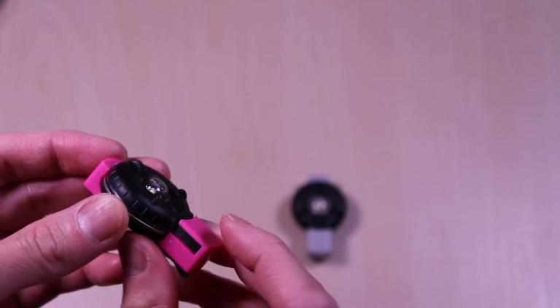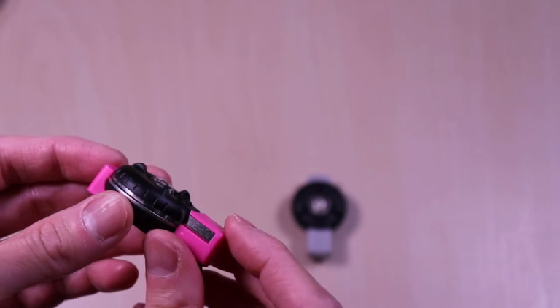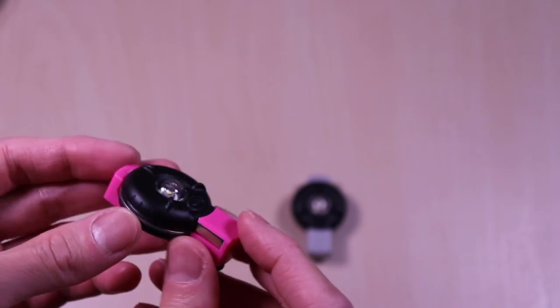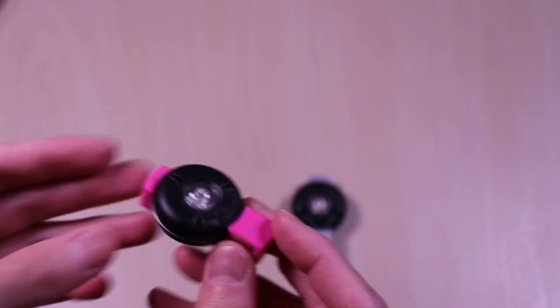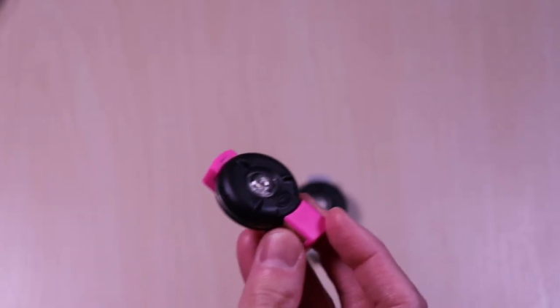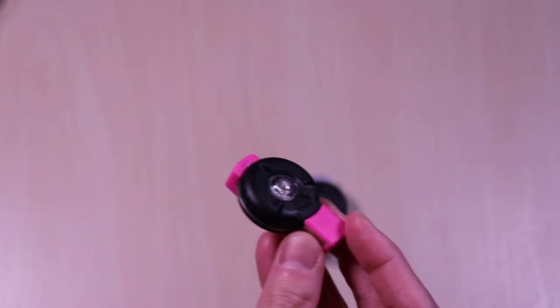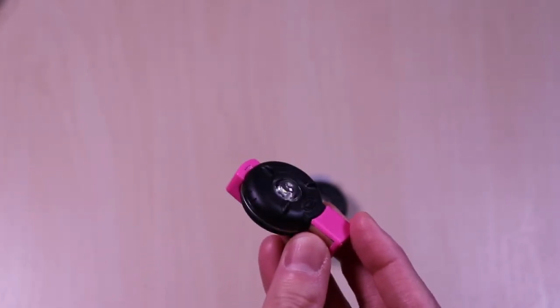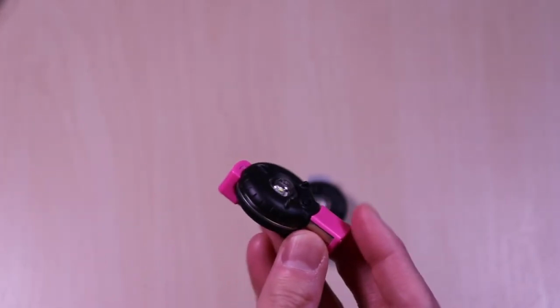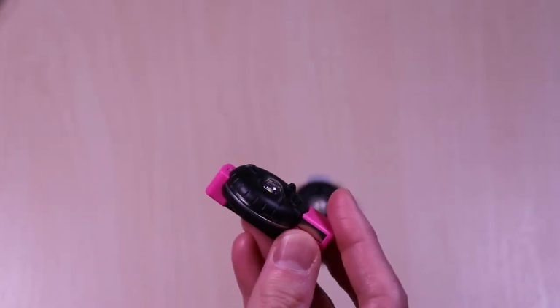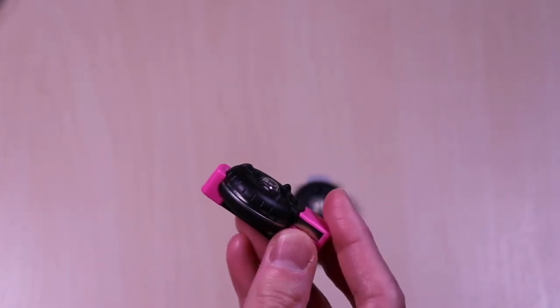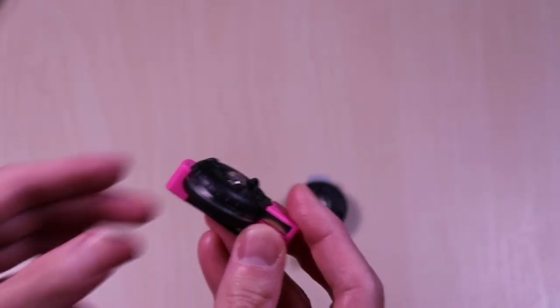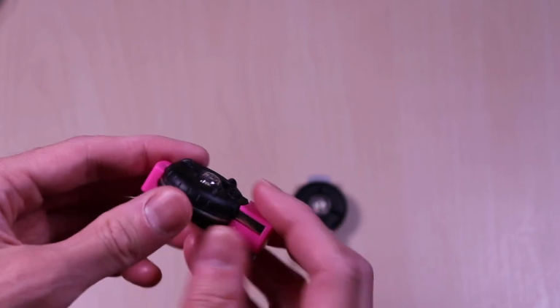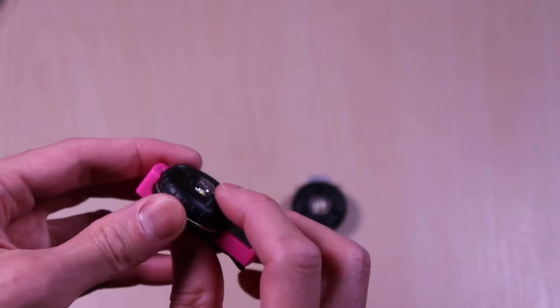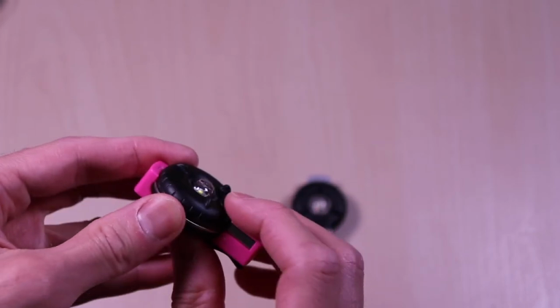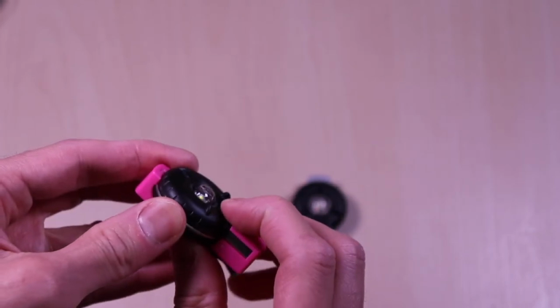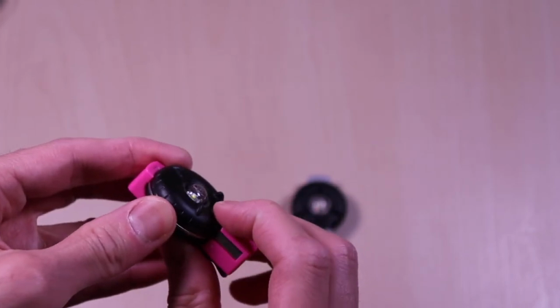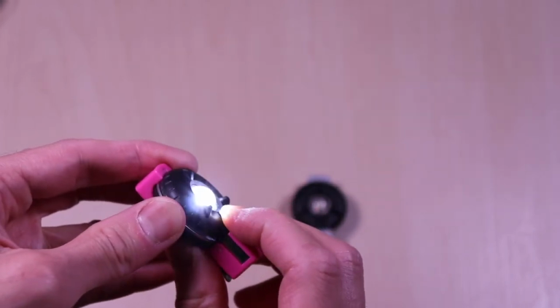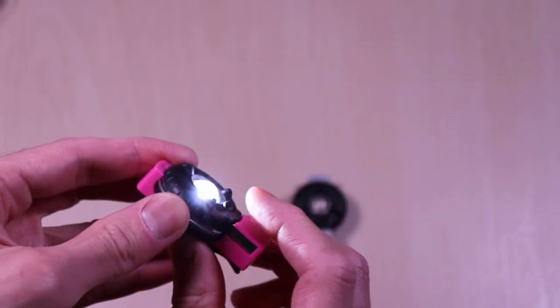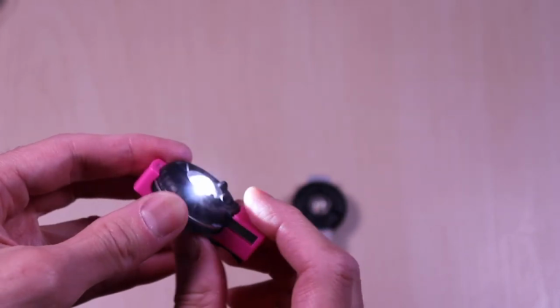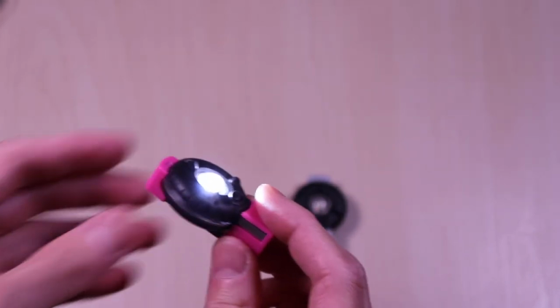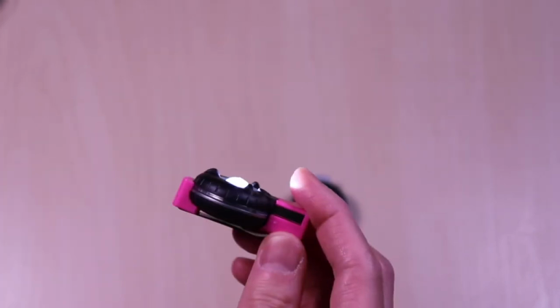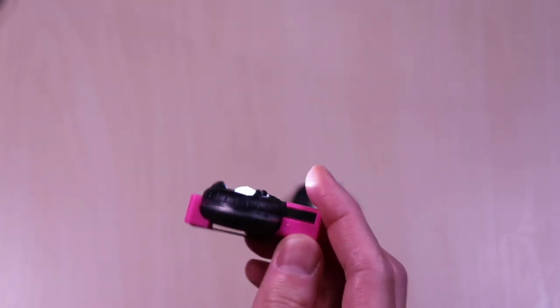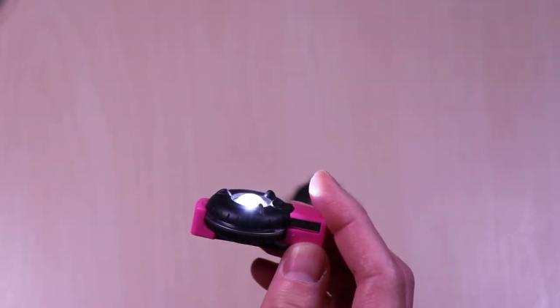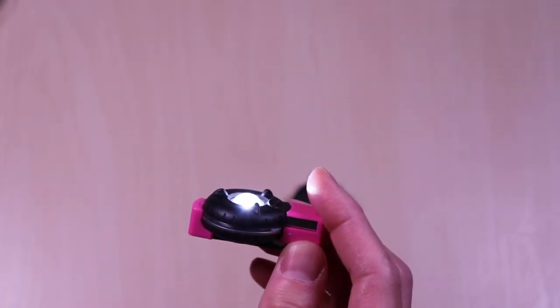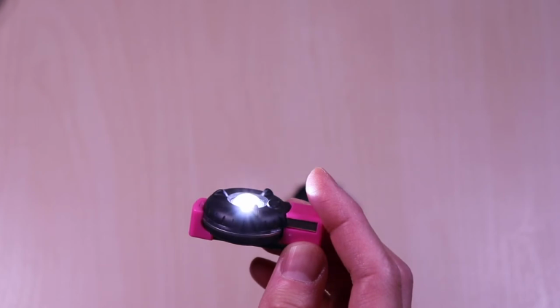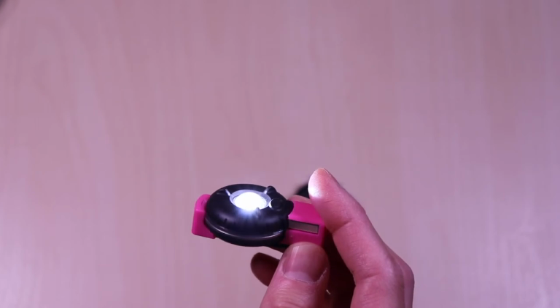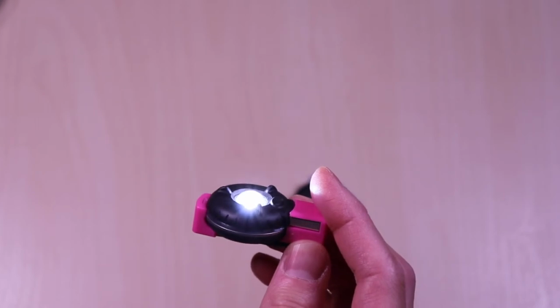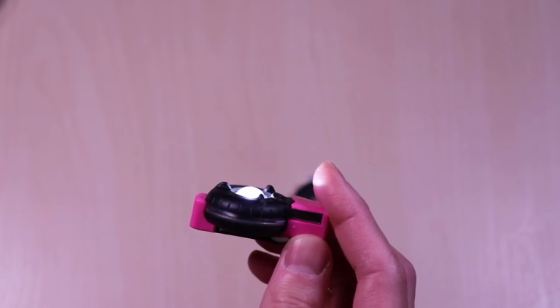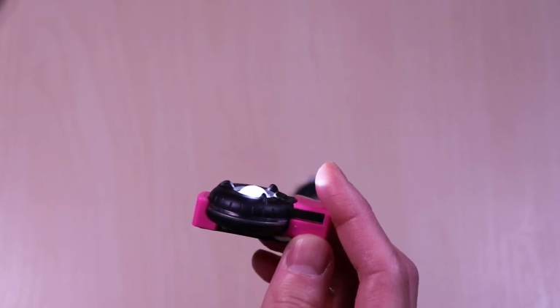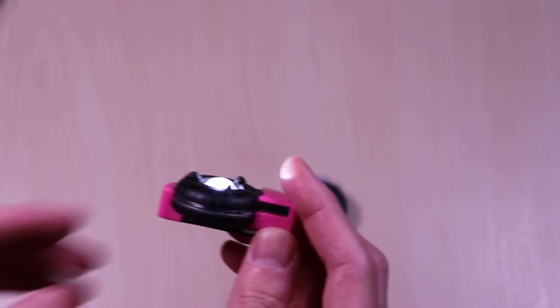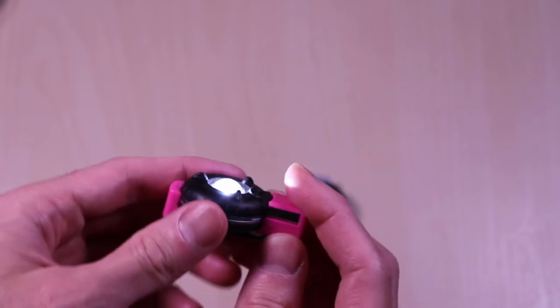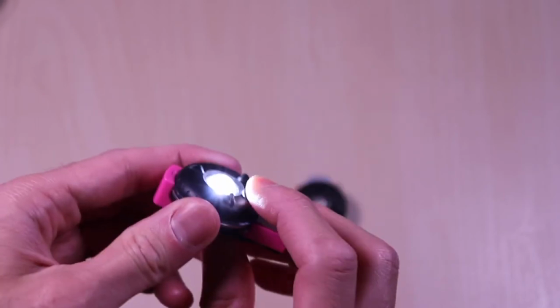Here is the strobe mode. And the constant on. I'll do a test outdoors to see how they perform in a little bit.